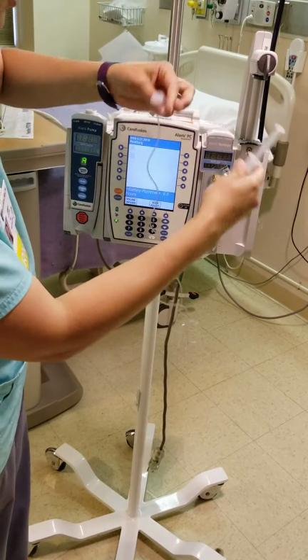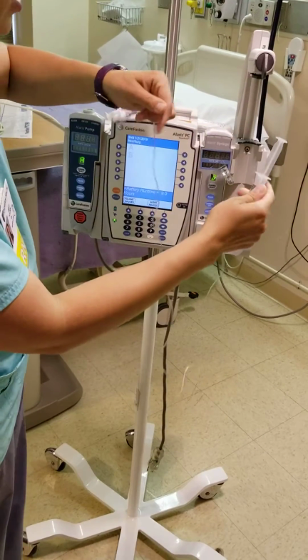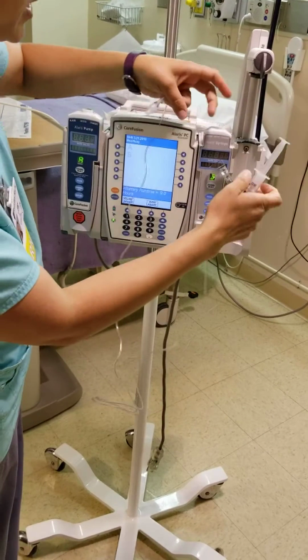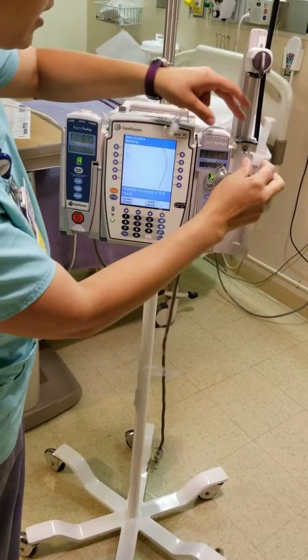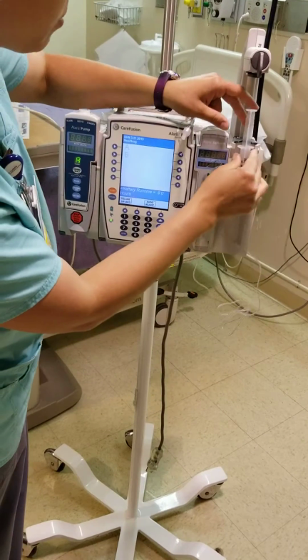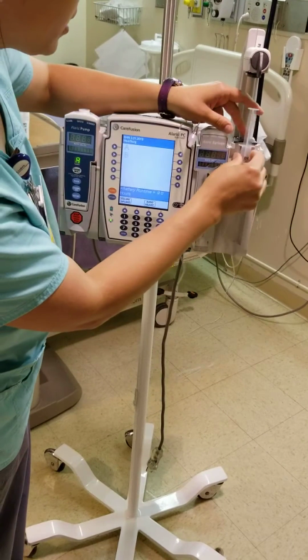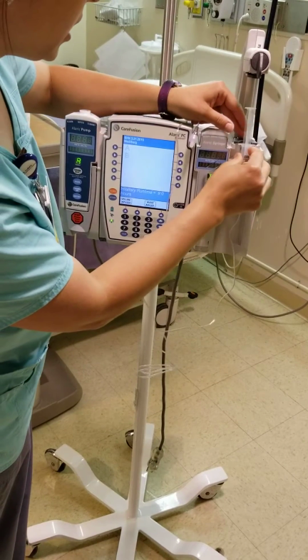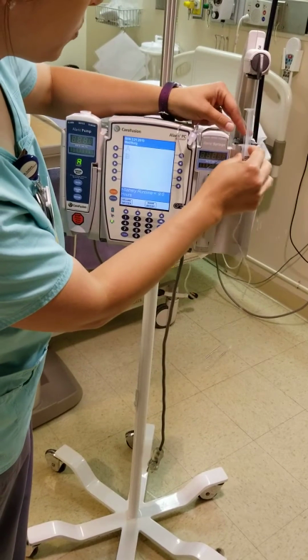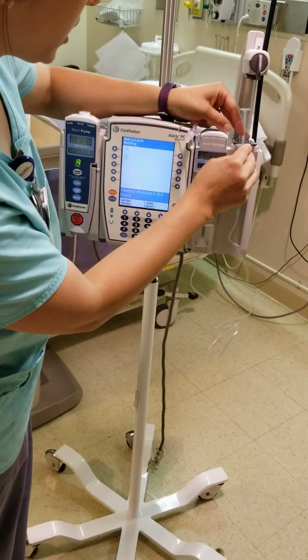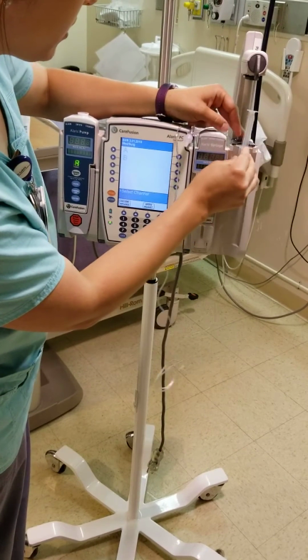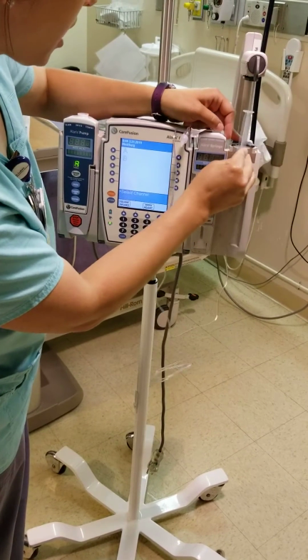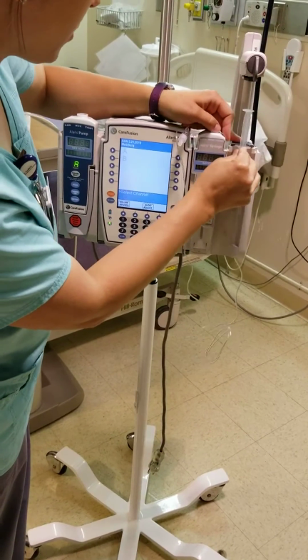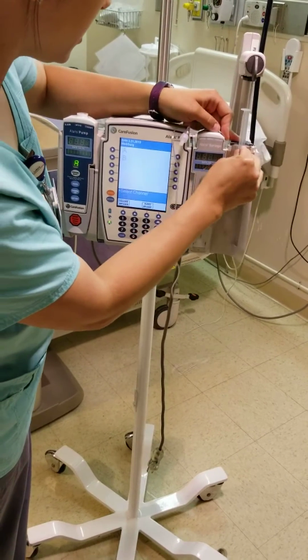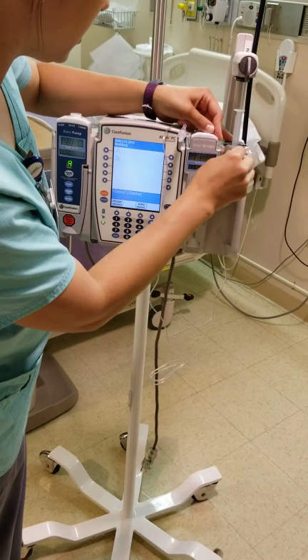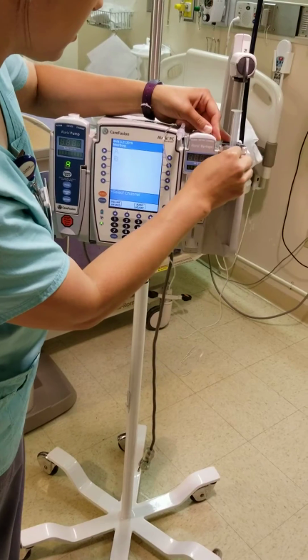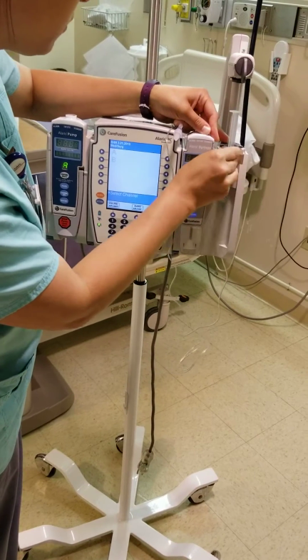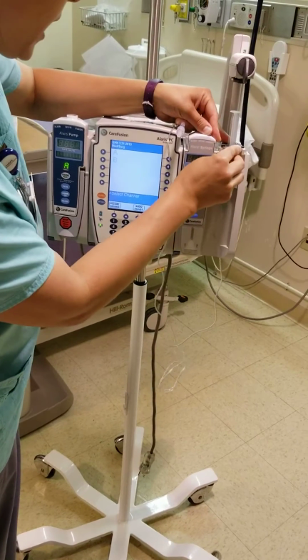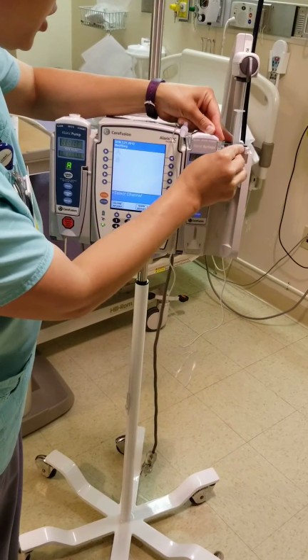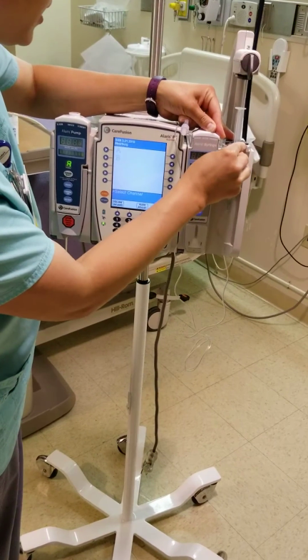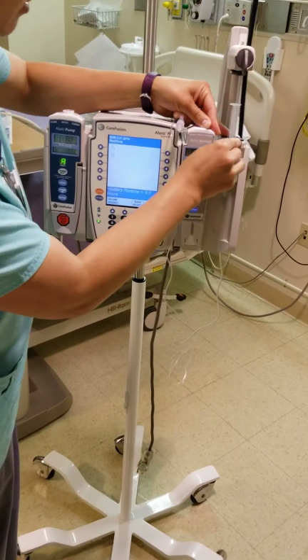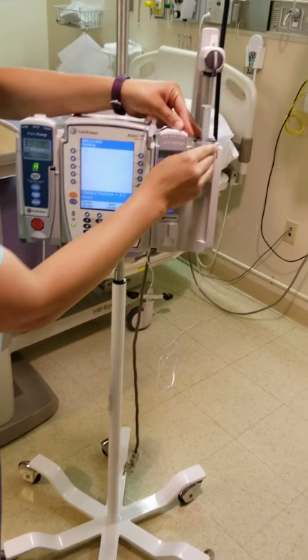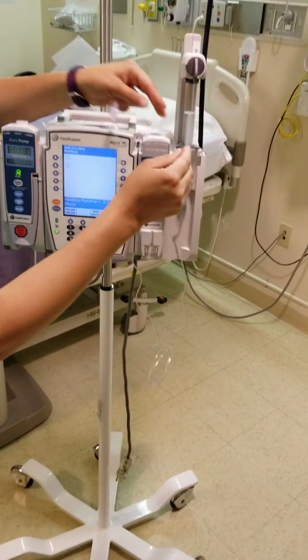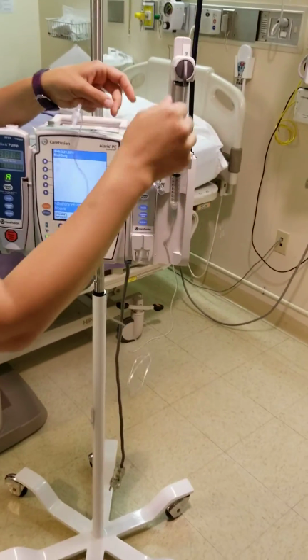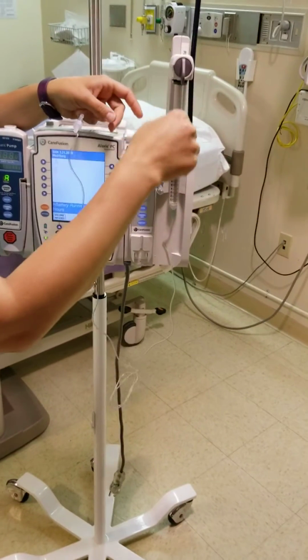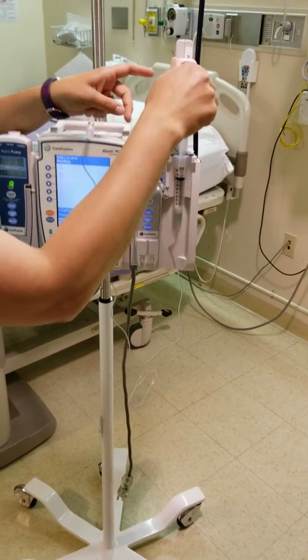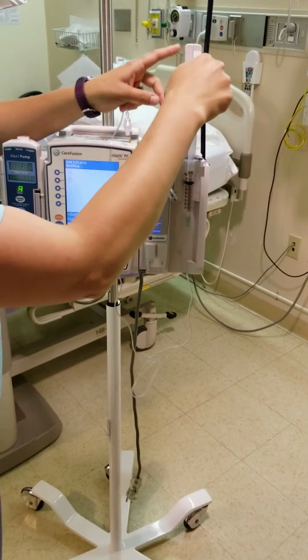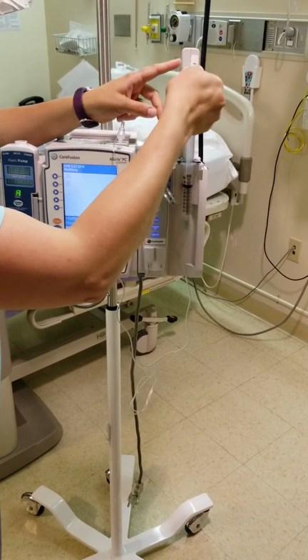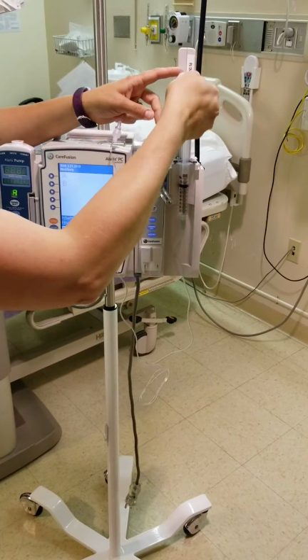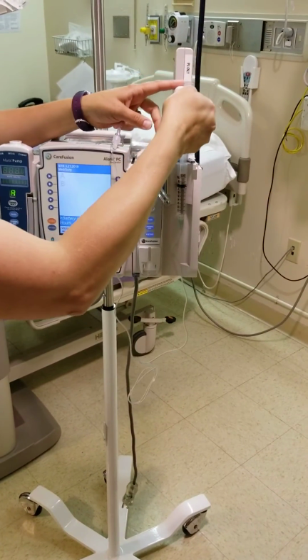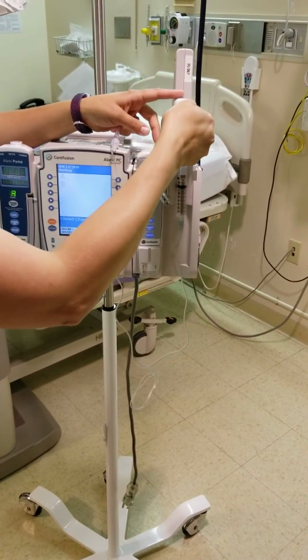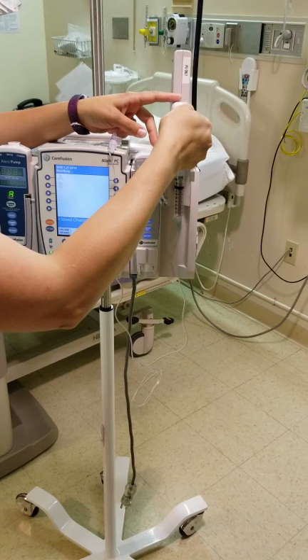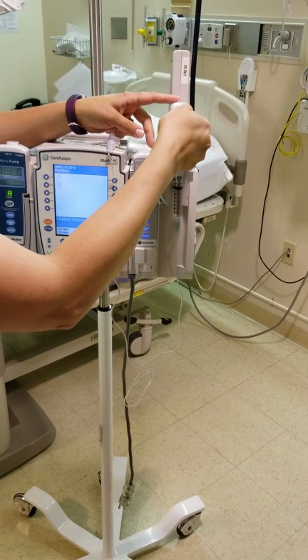Just like our PCA pumps, you put it in on the top. Get those little flanges in there, and then lower this gently.